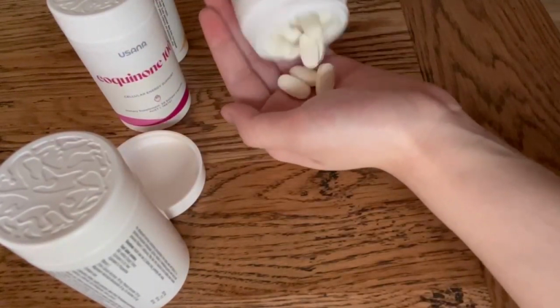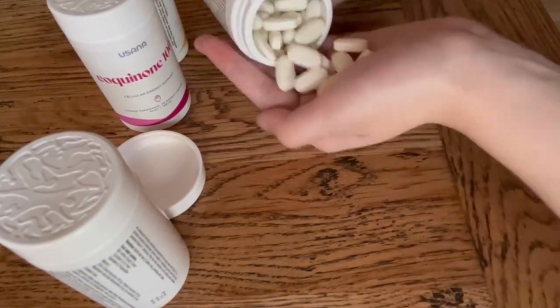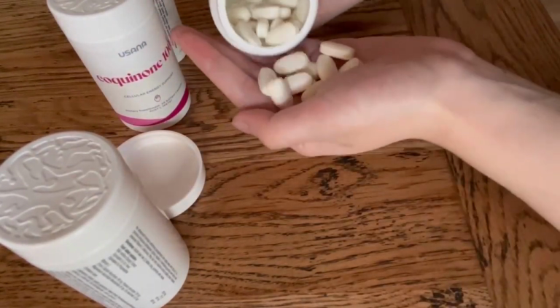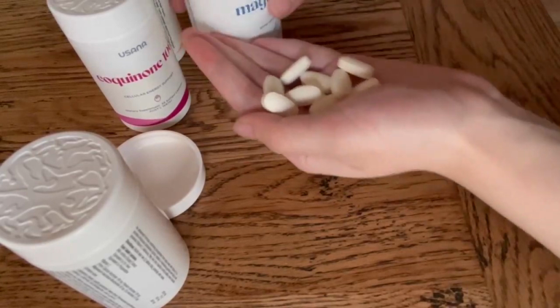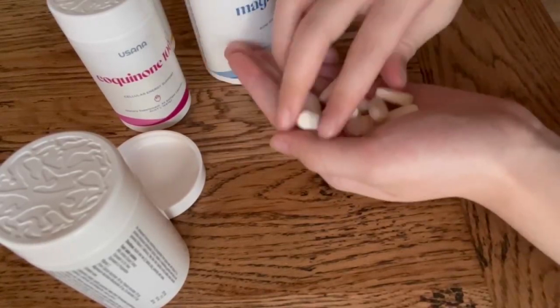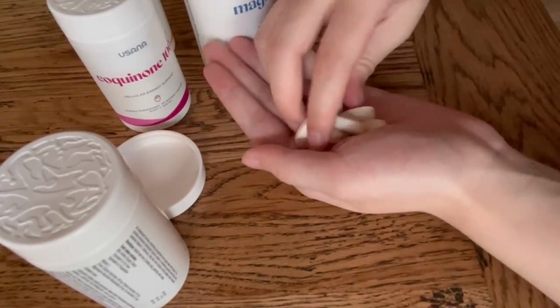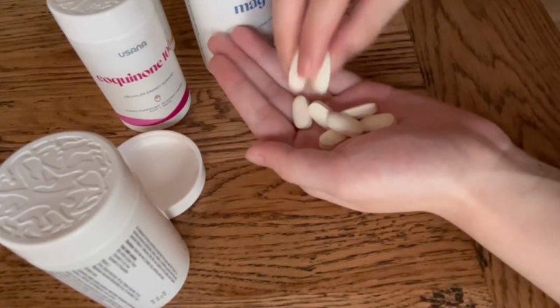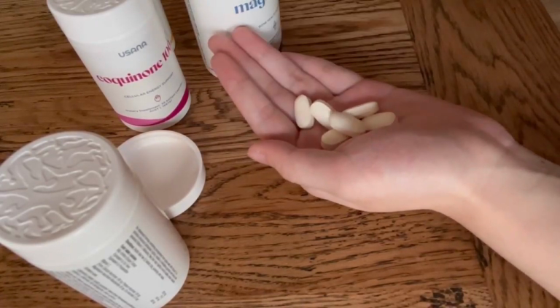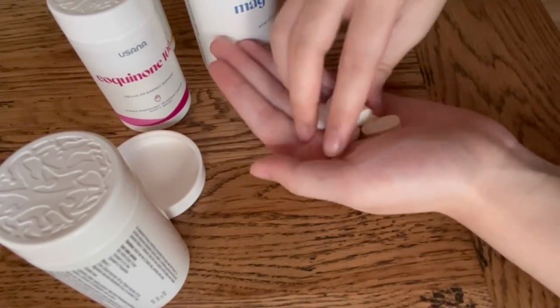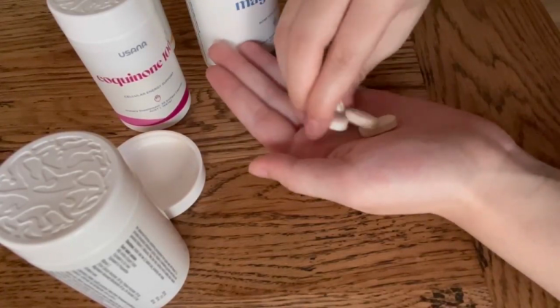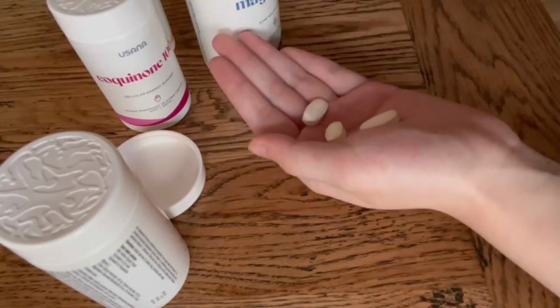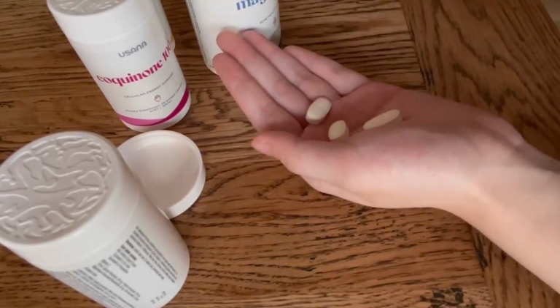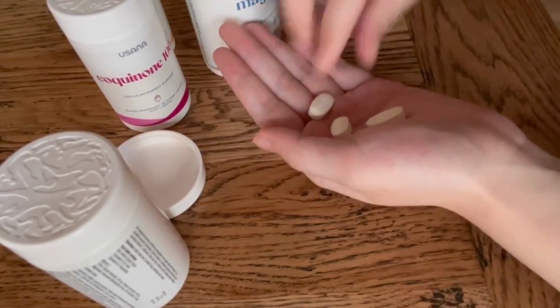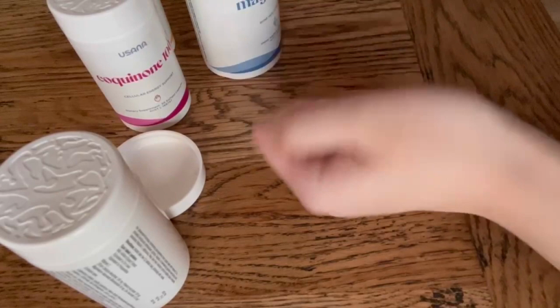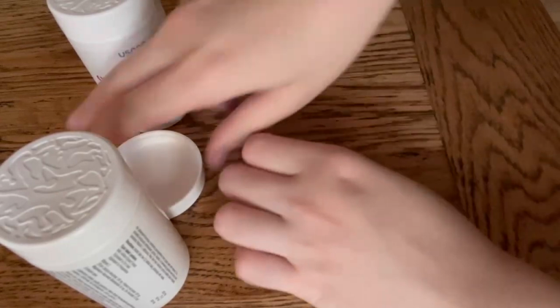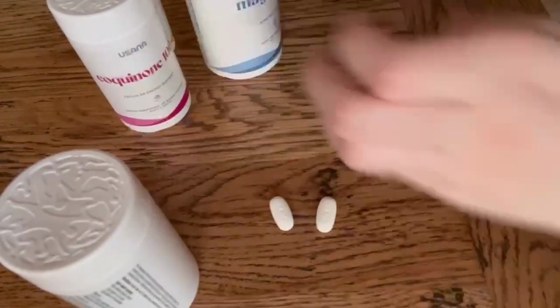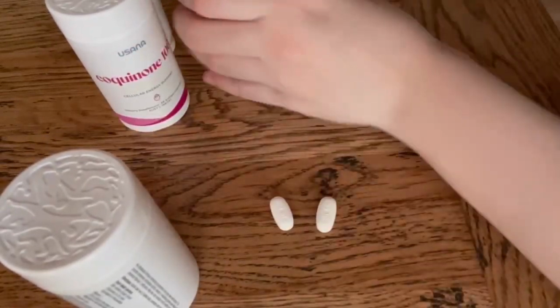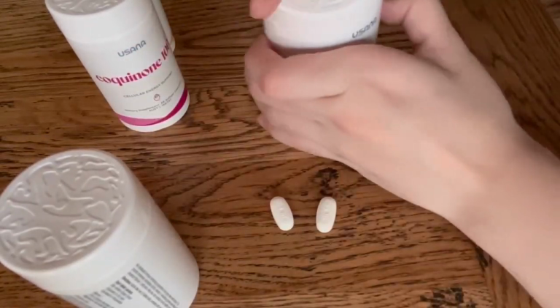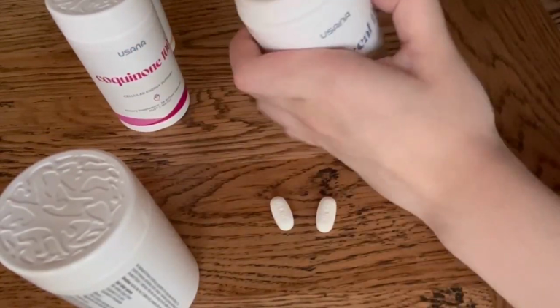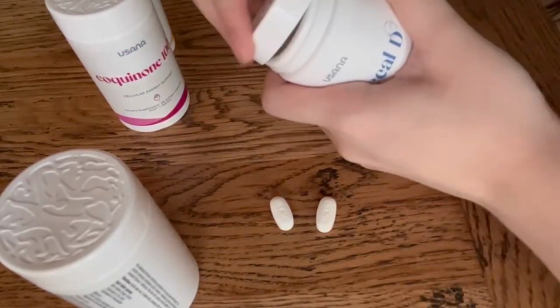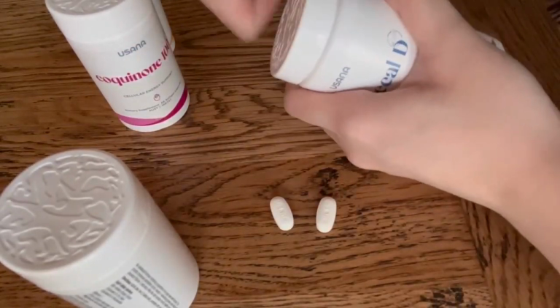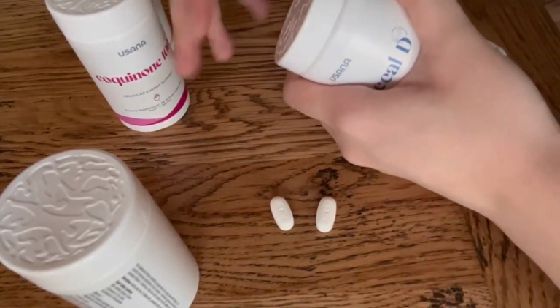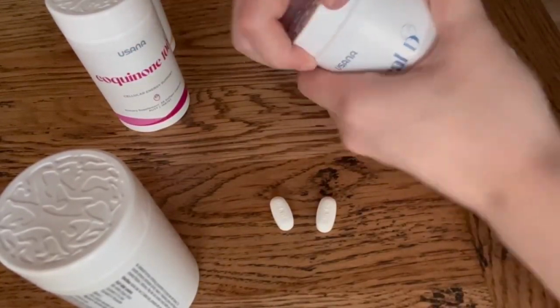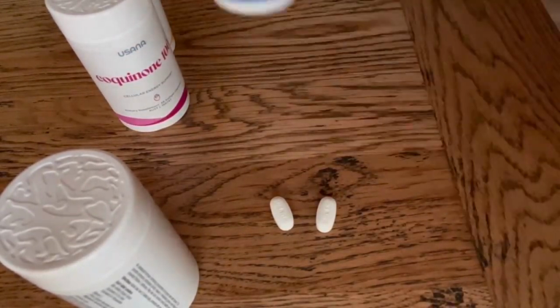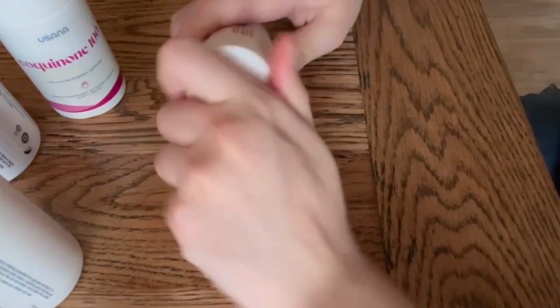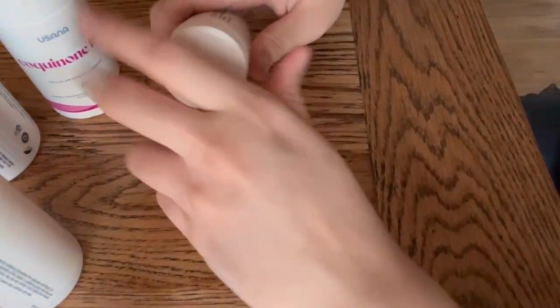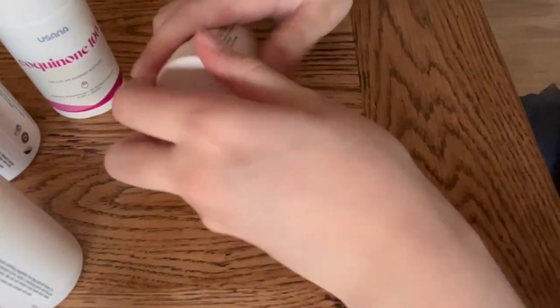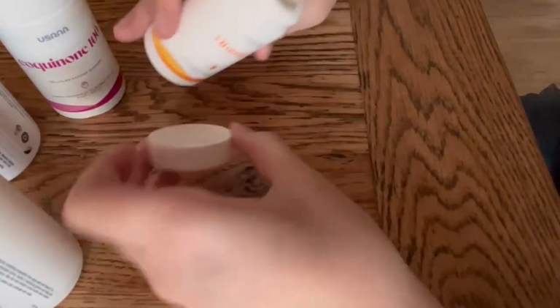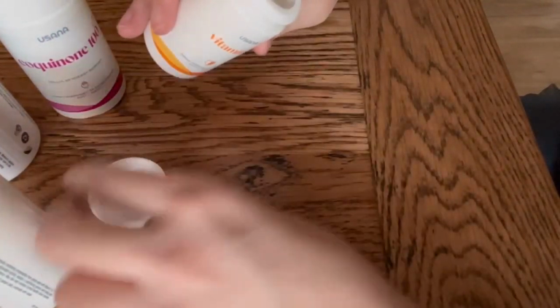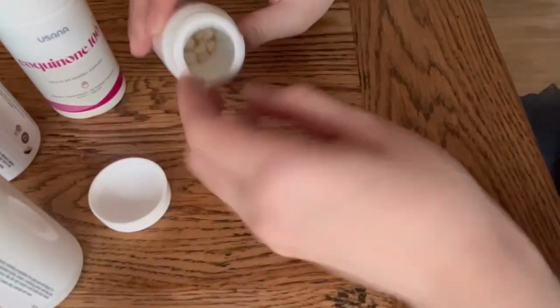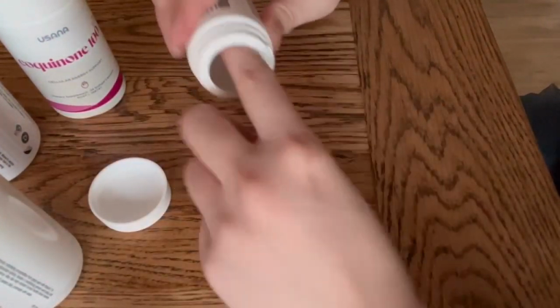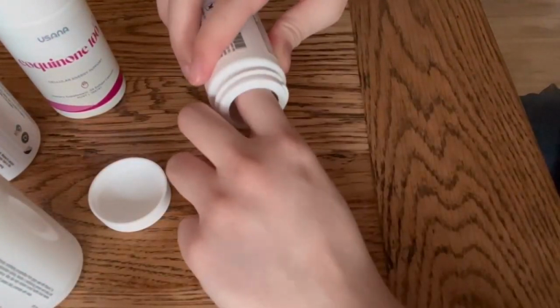For pill bottles, child-resistant locks decrease accessibility for the aging population and anyone with conditions that affect grip strength and dexterity, such as Parkinson's disease and arthritis, because they often require dual motions to be performed at once — such as the common push-and-turn lids — which add more pressure to the hands.